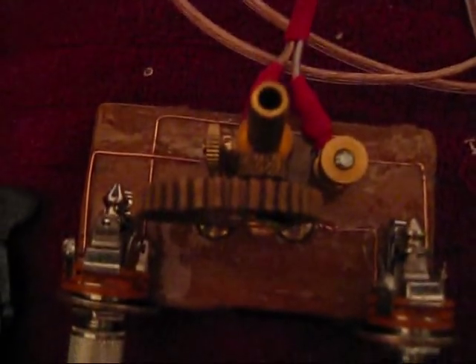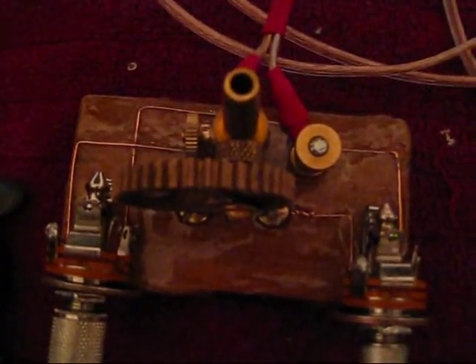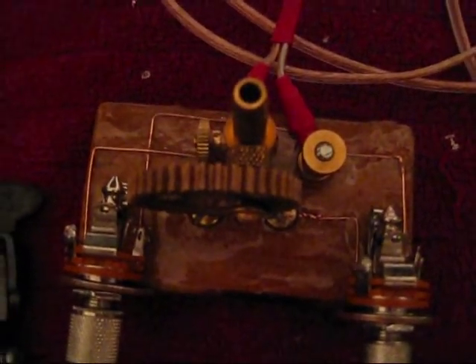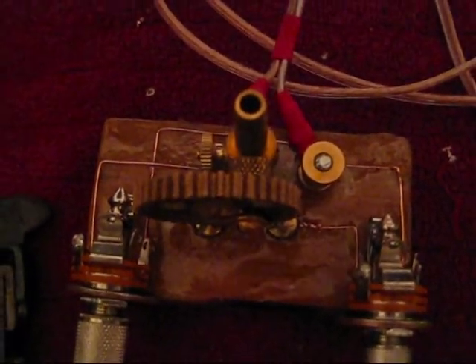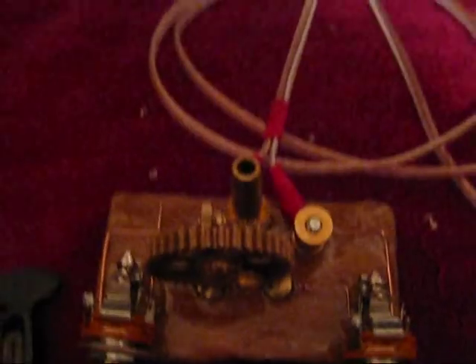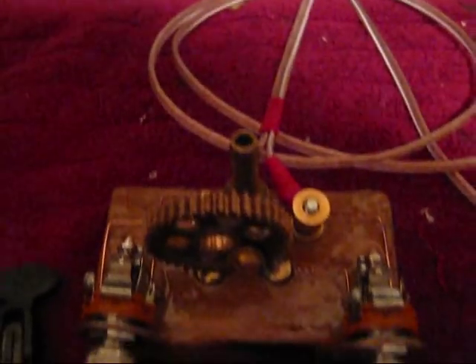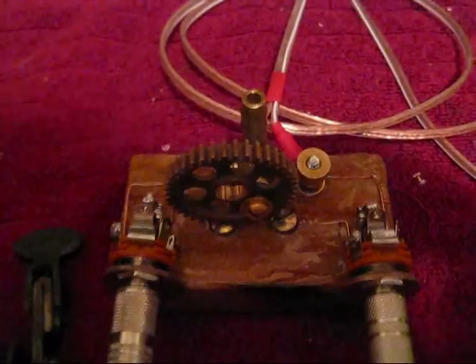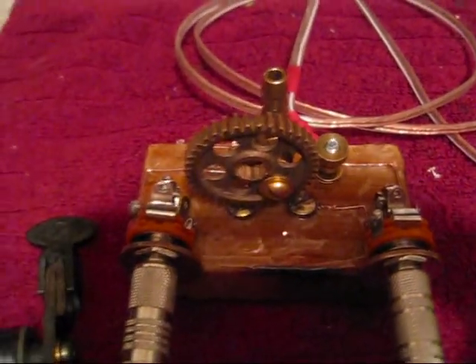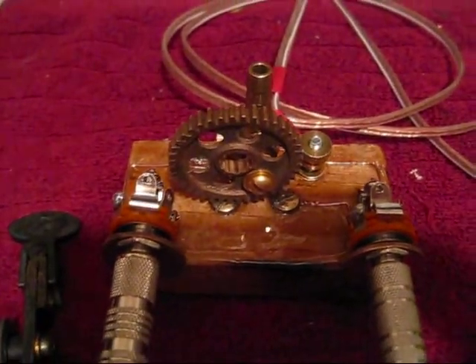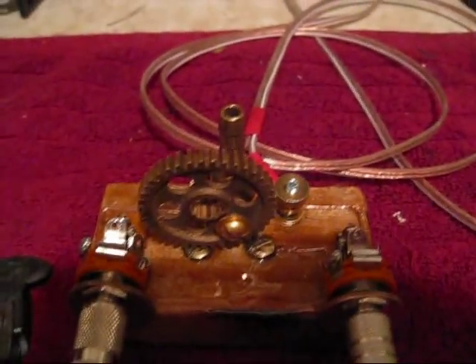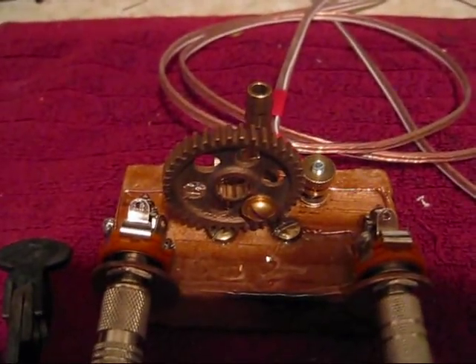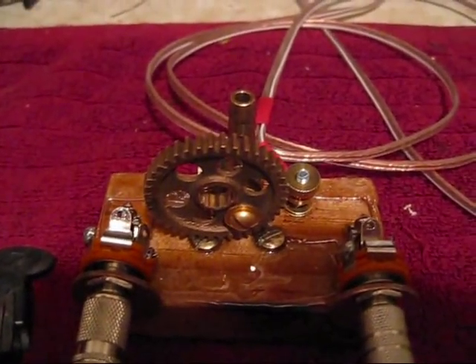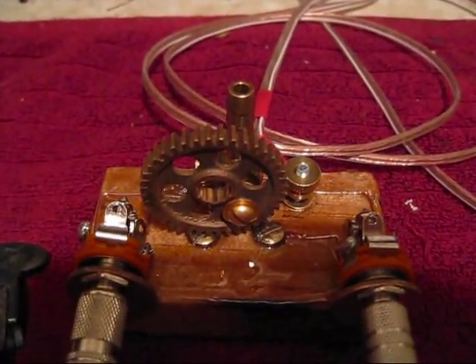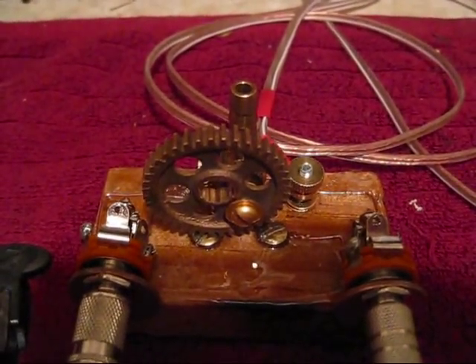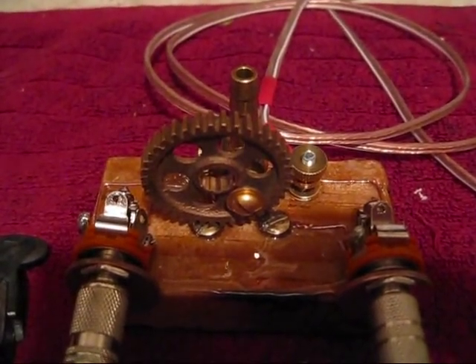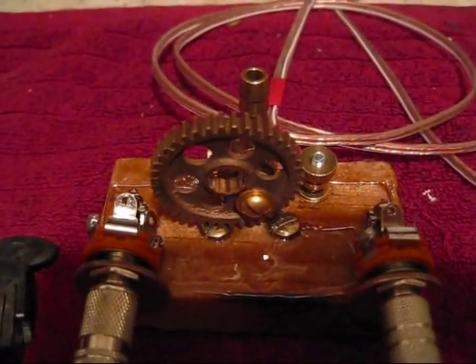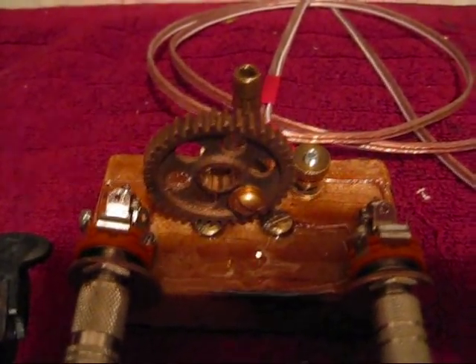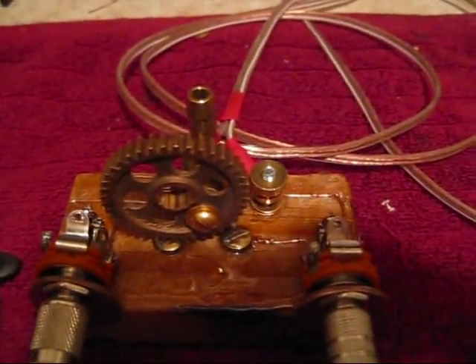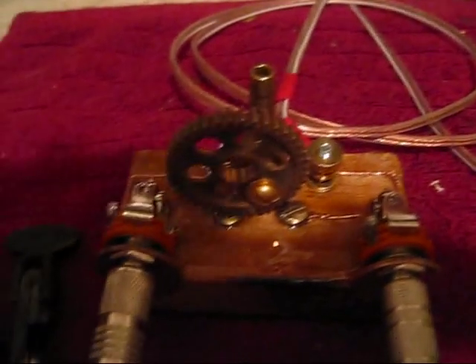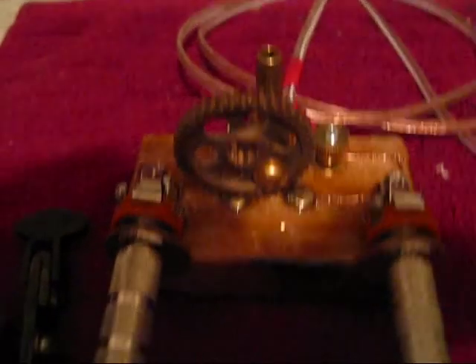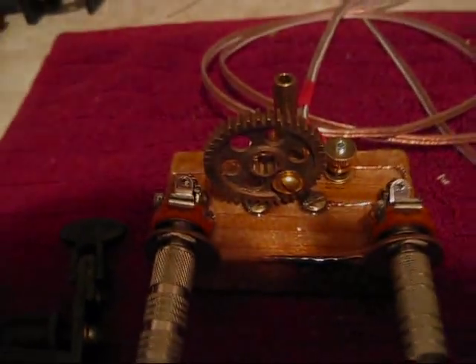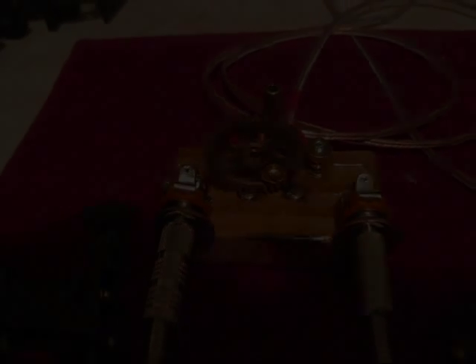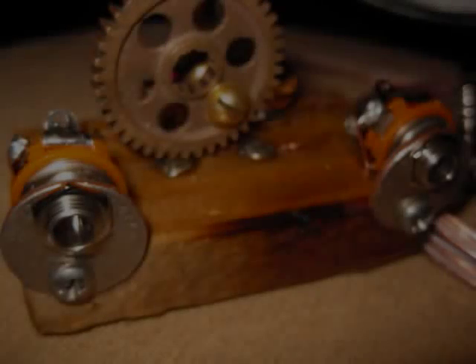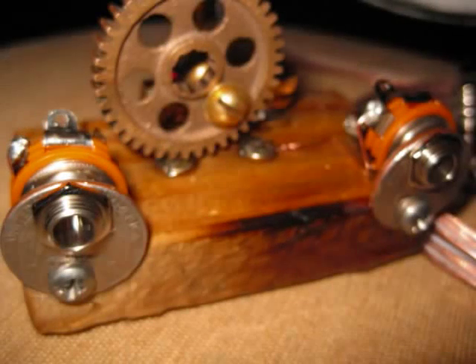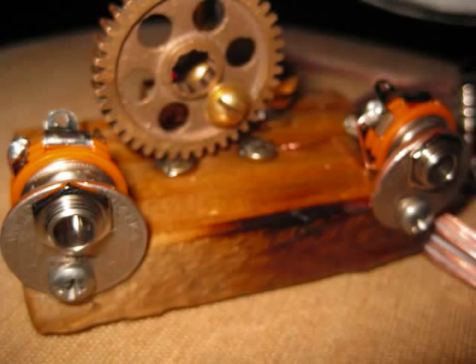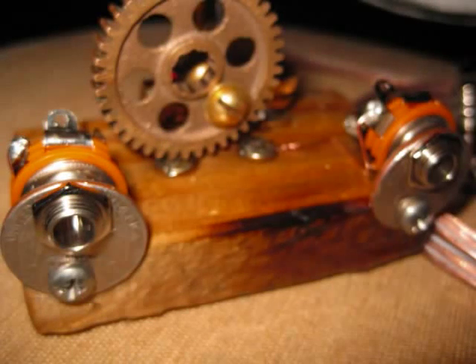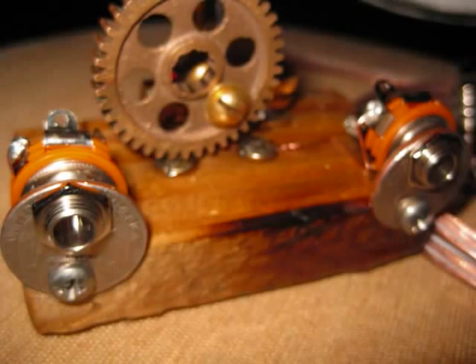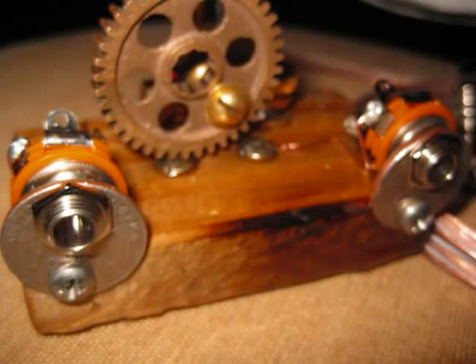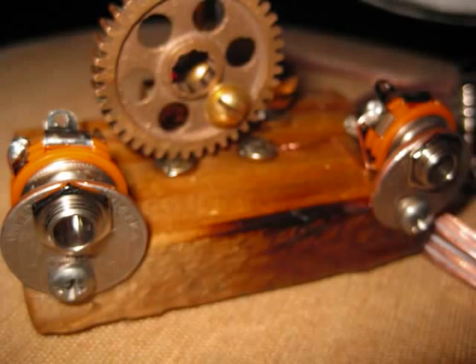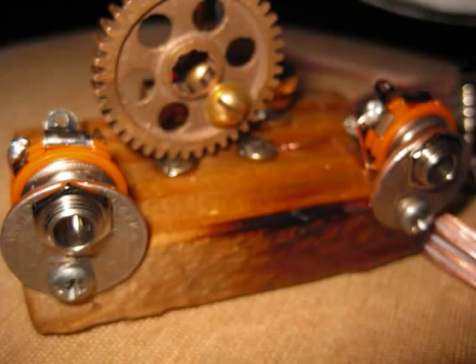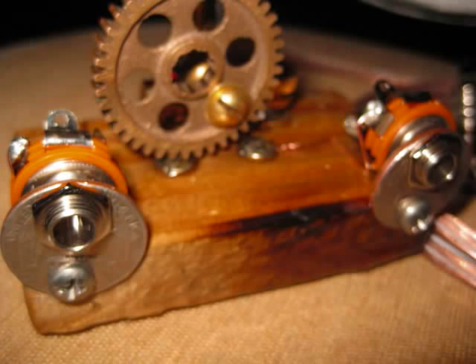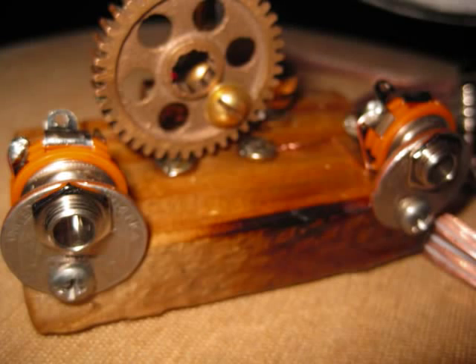I might sell this one, I don't know — check it out on eBay, it might be on there. Thanks.